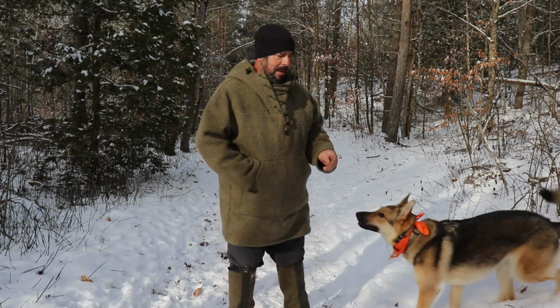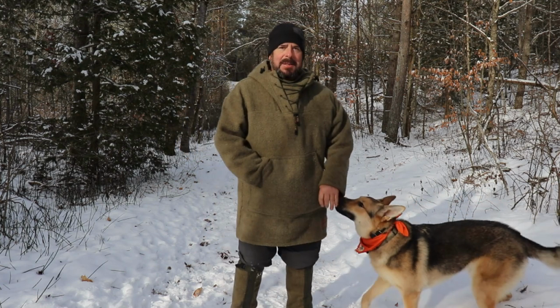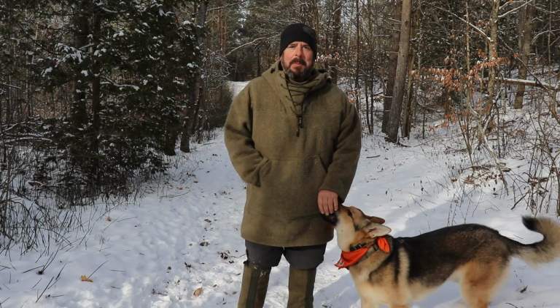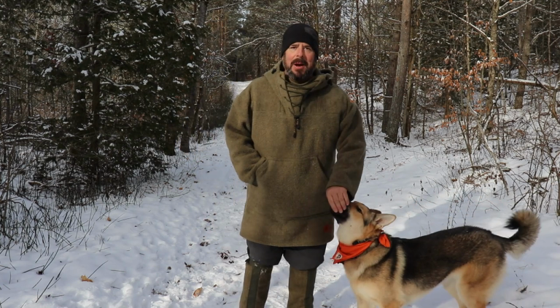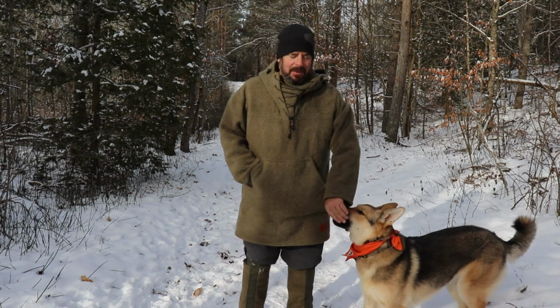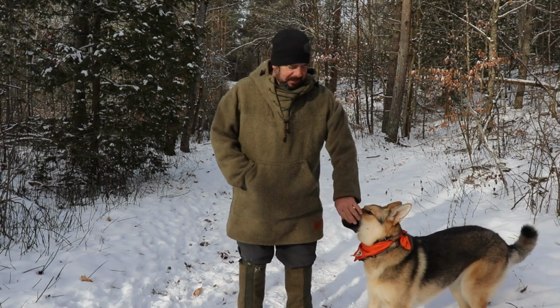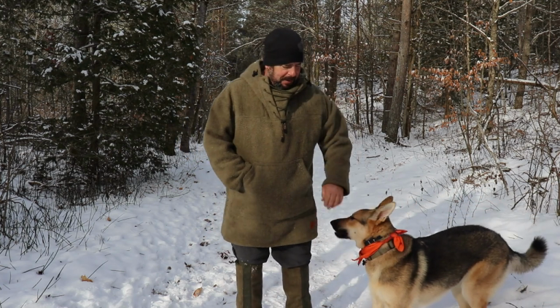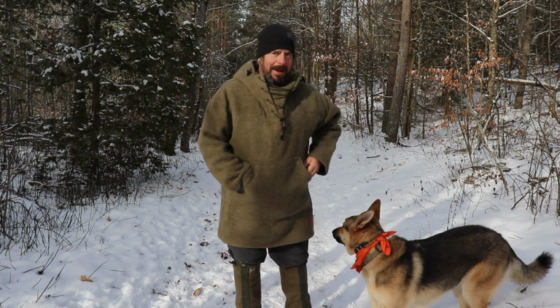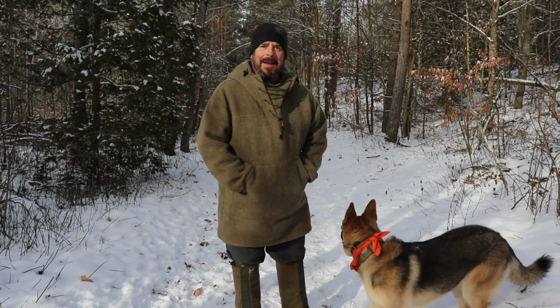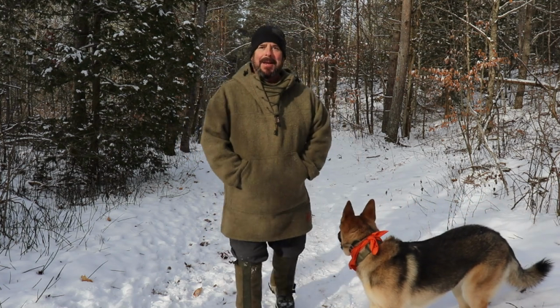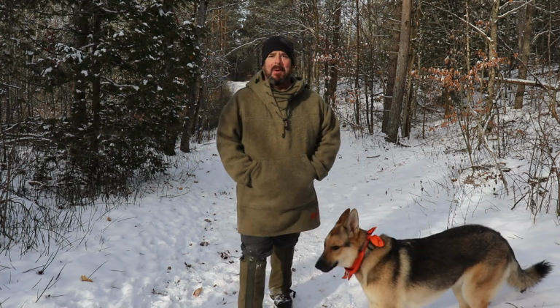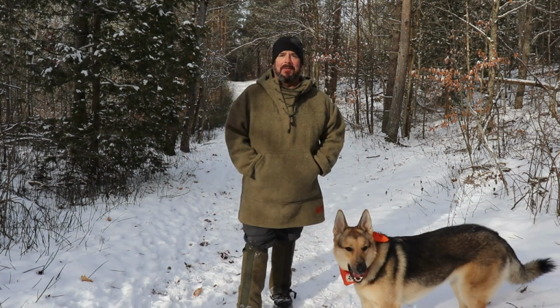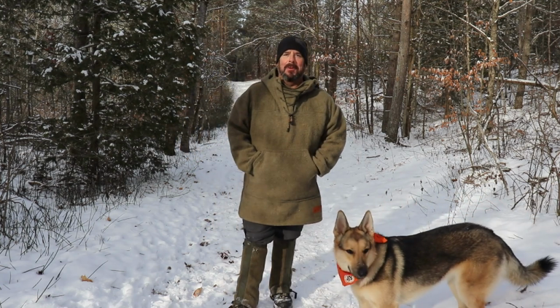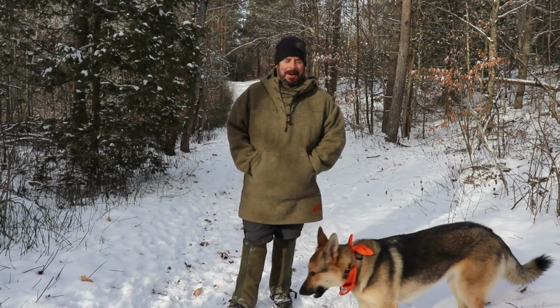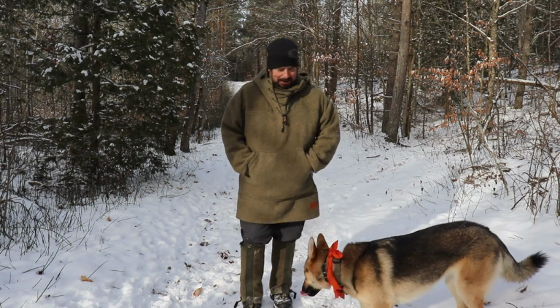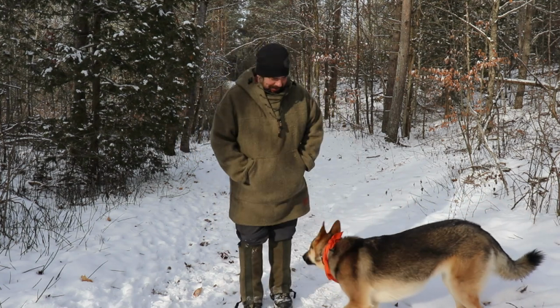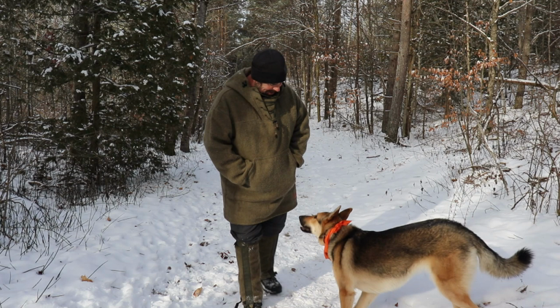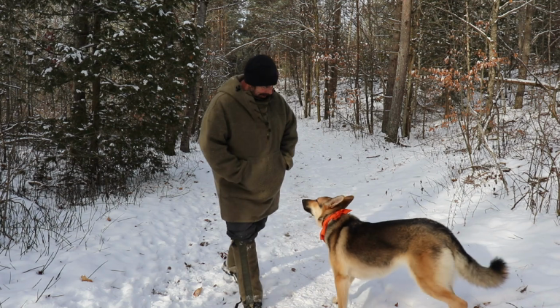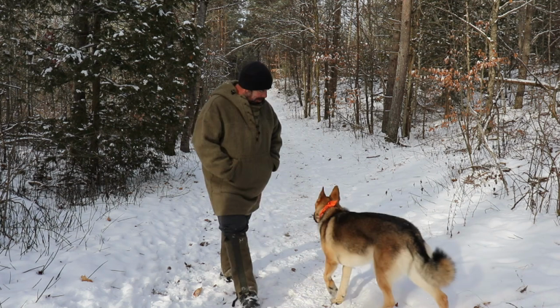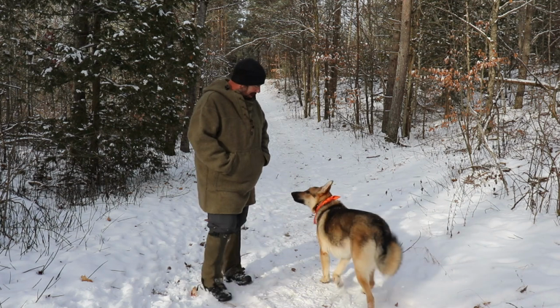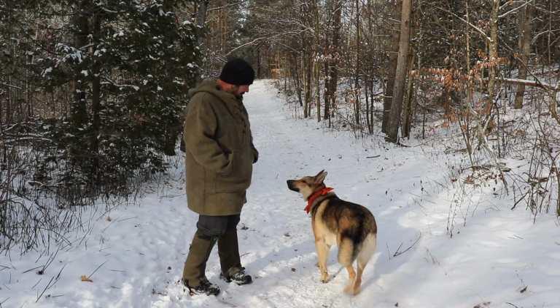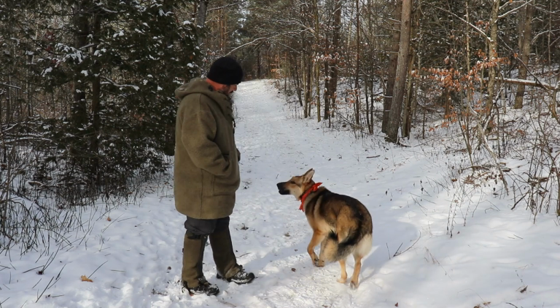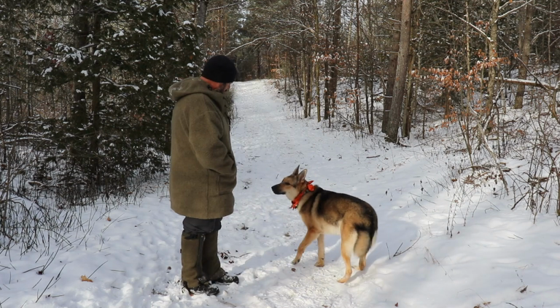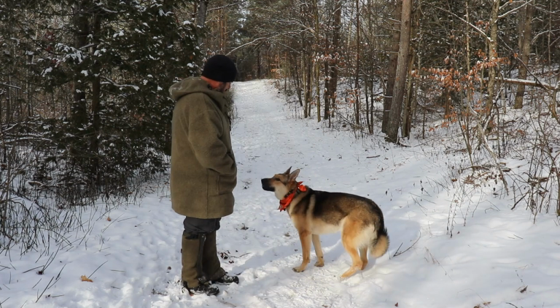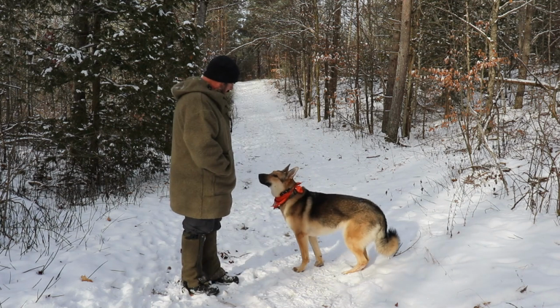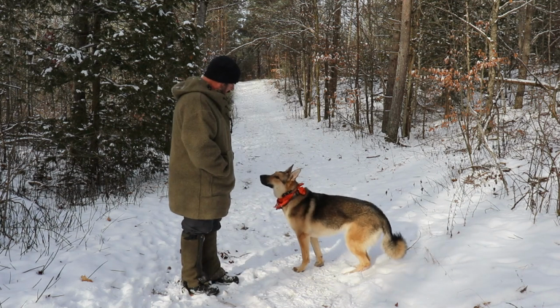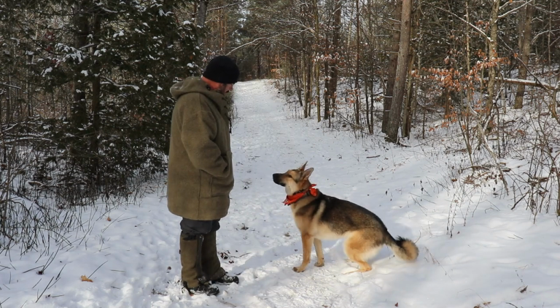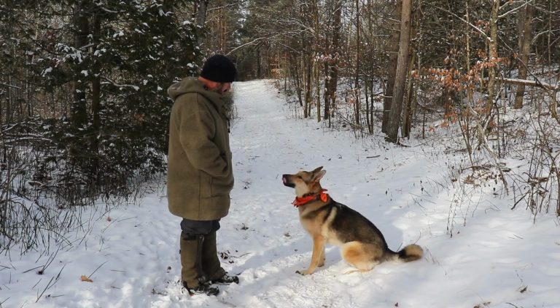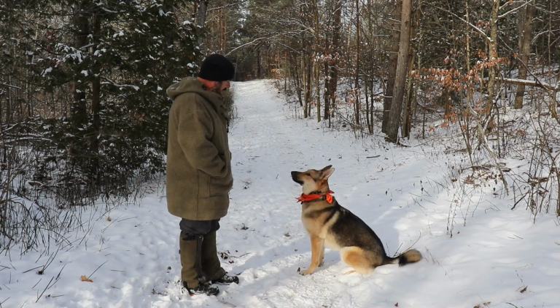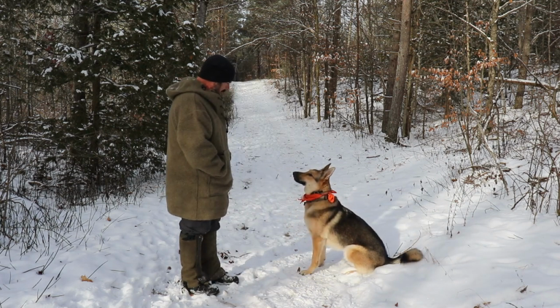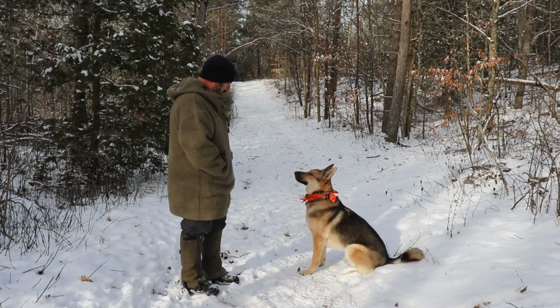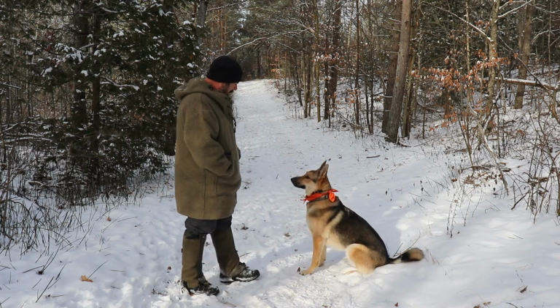This big pocket of the rough anorak is perfect for holding dog treats. Good girl.